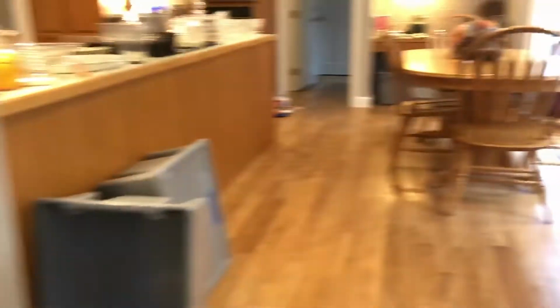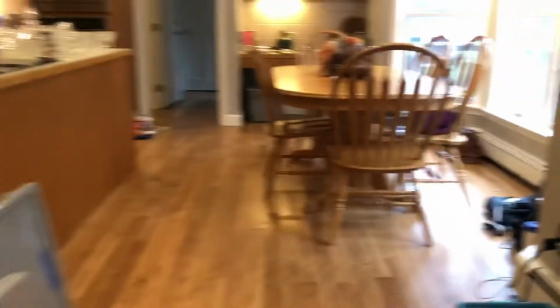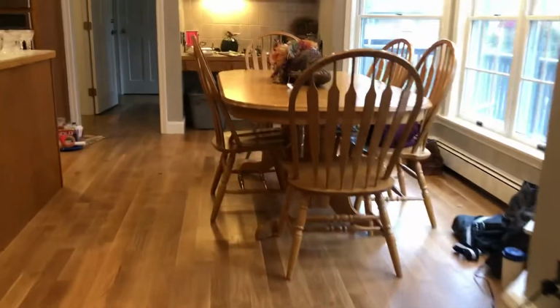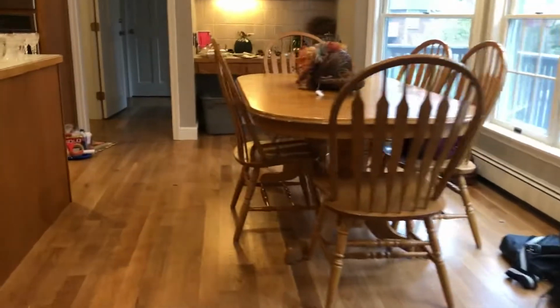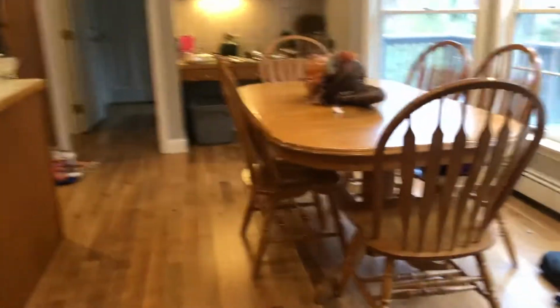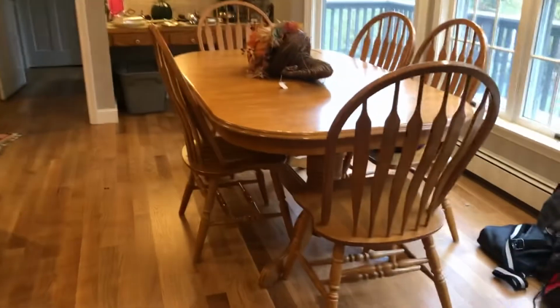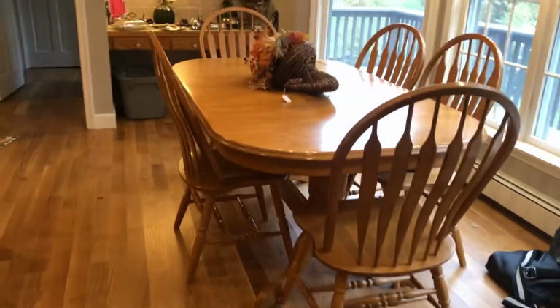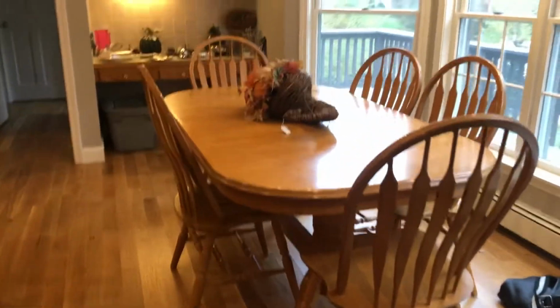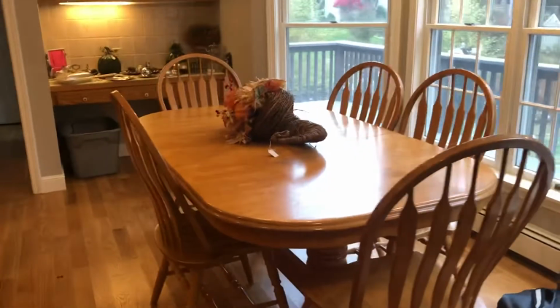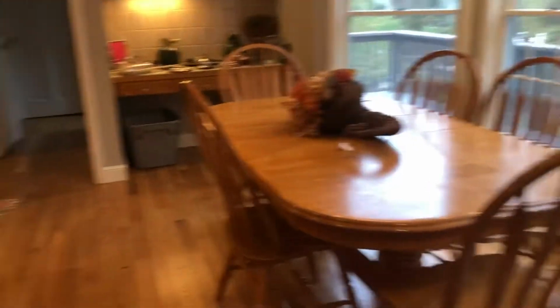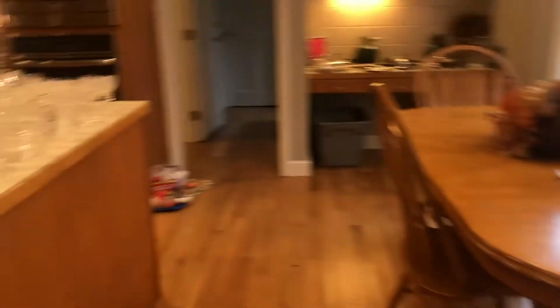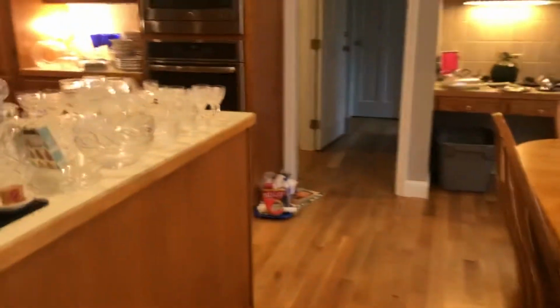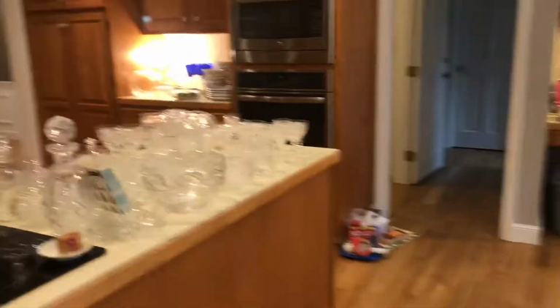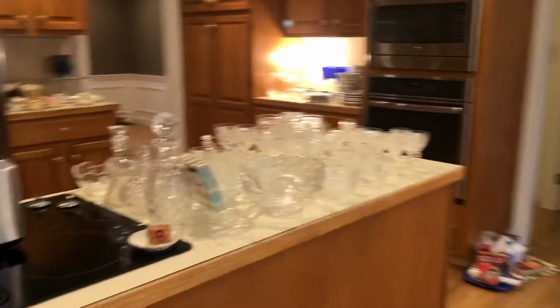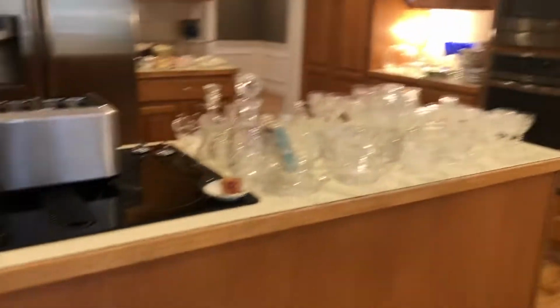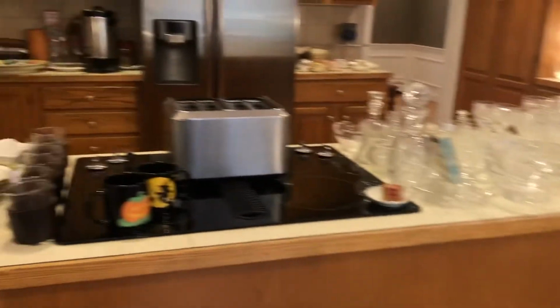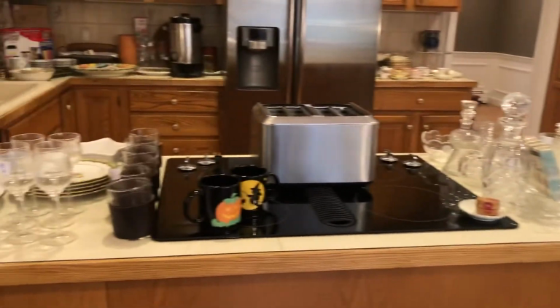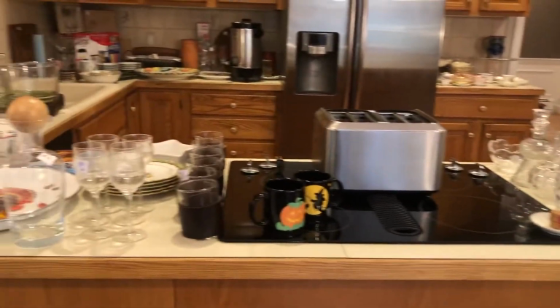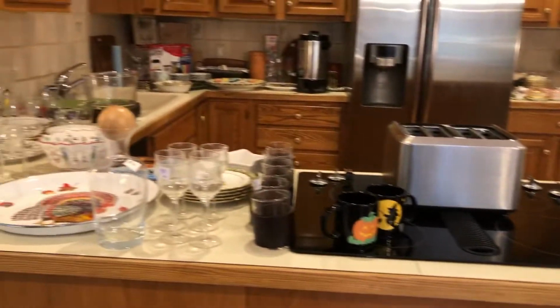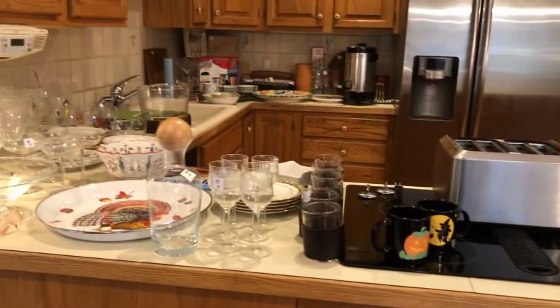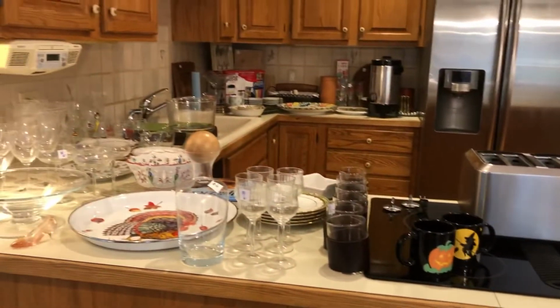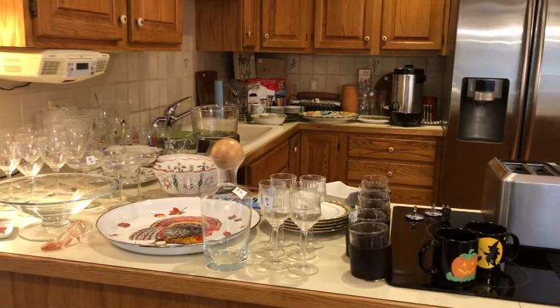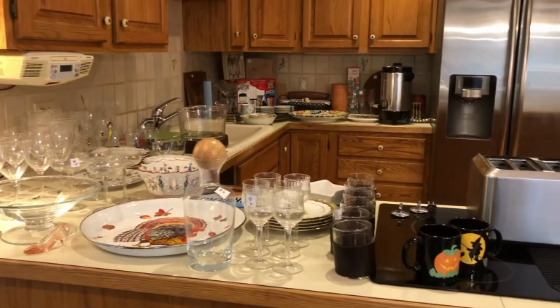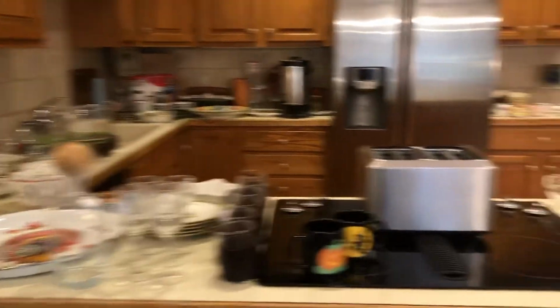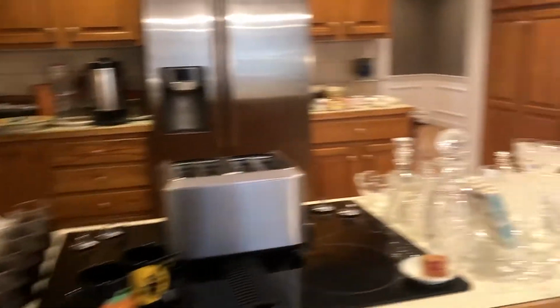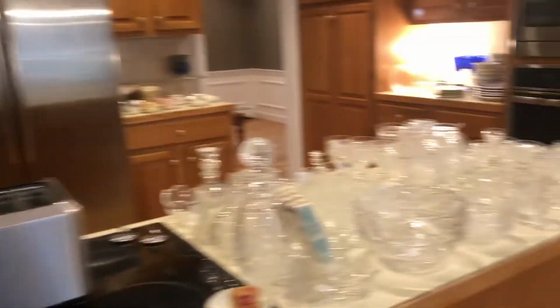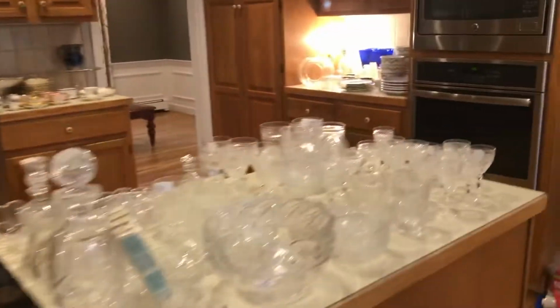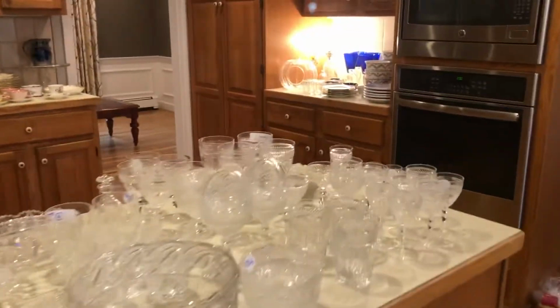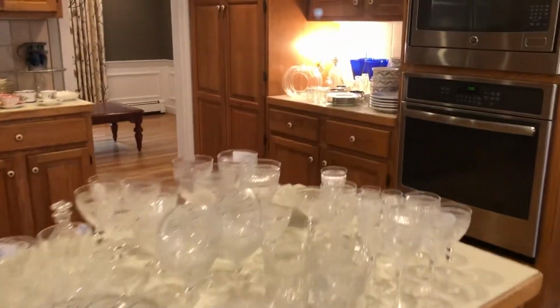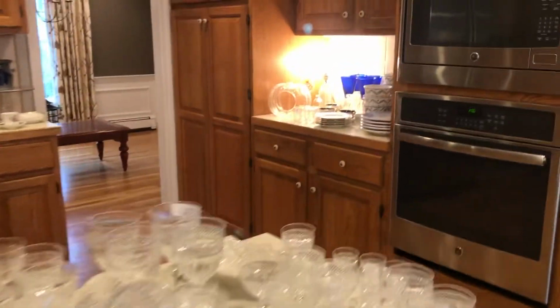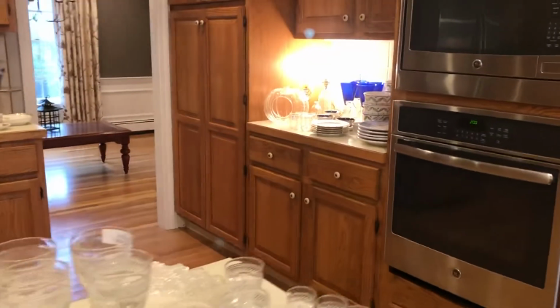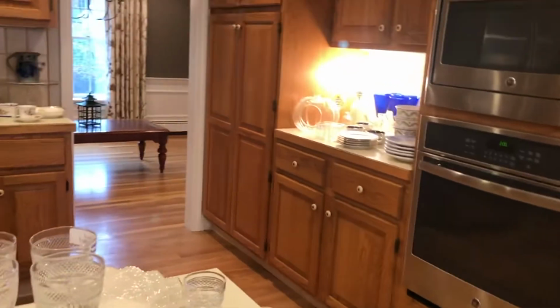In here we have a lot of crystal — dining on the table, crystal bowl, crystal drinking glasses, decanter, and a lot of fine china like Wedgwood, Spode, Royal Crown Derby.